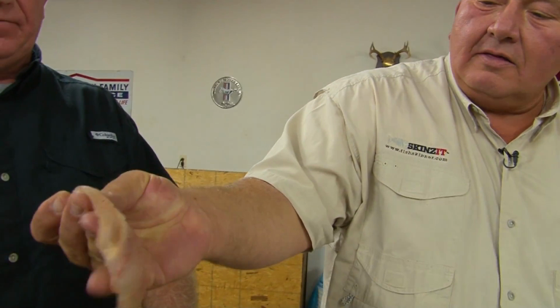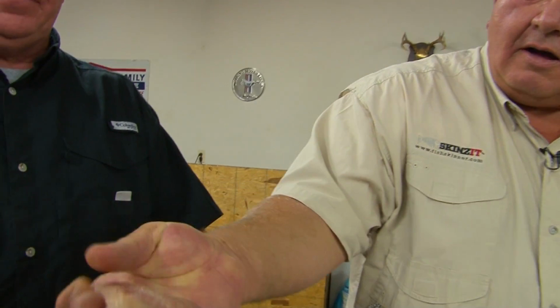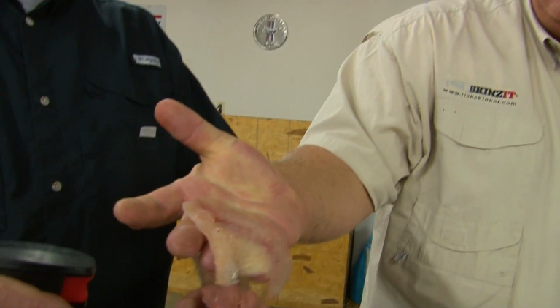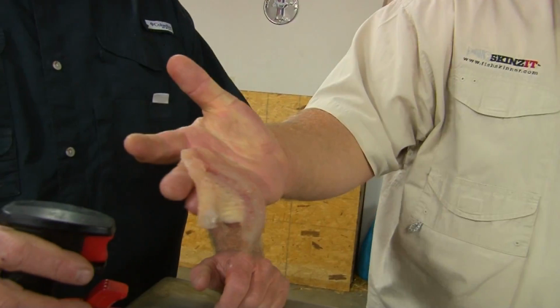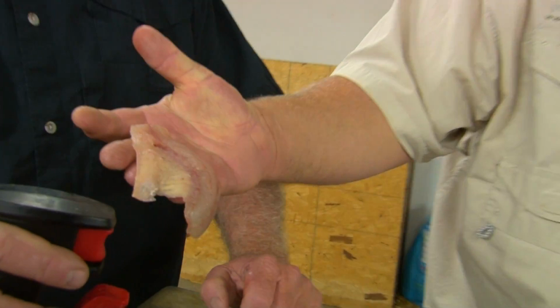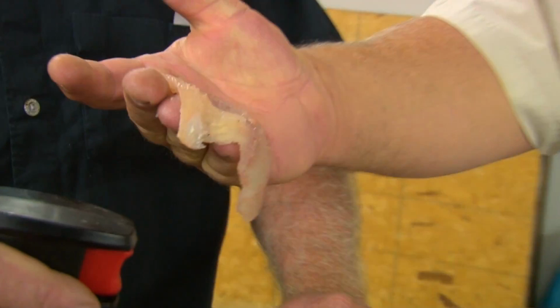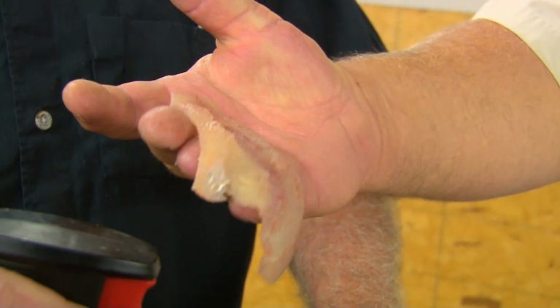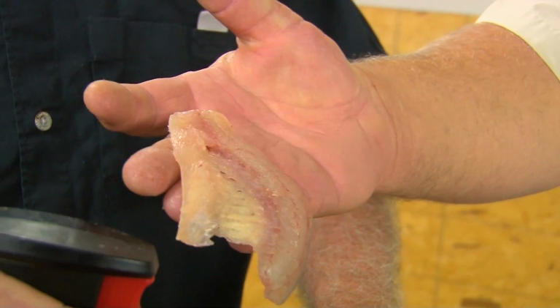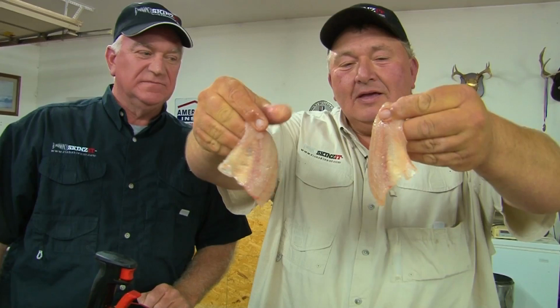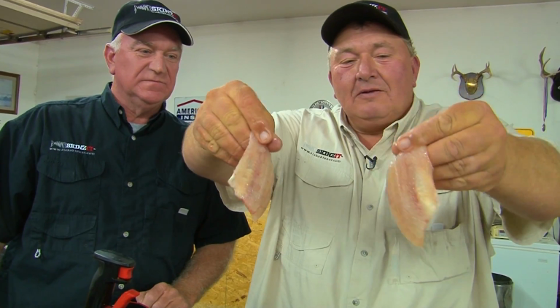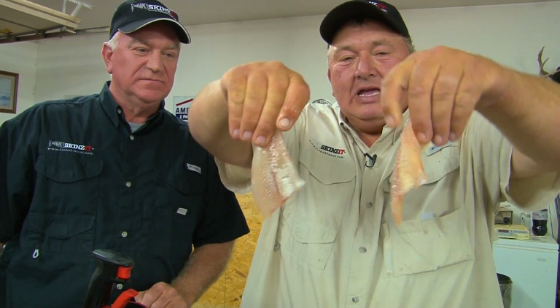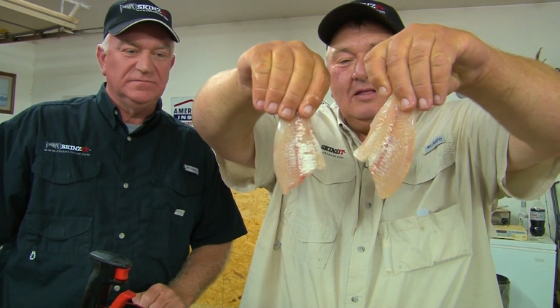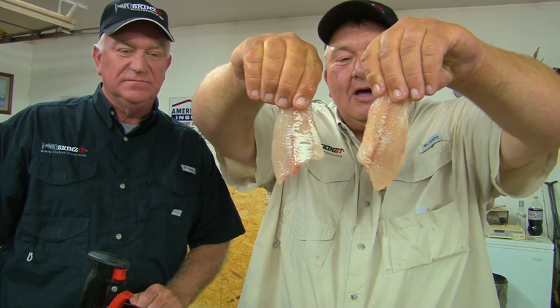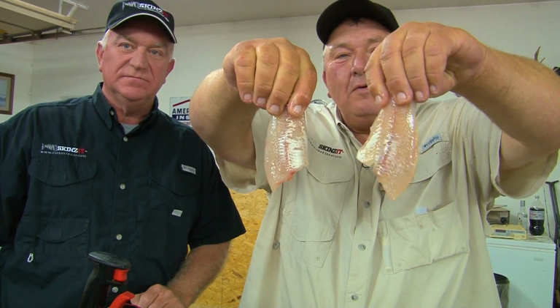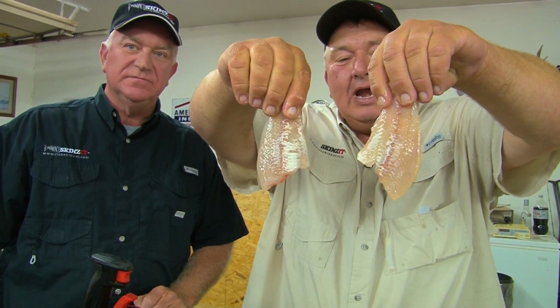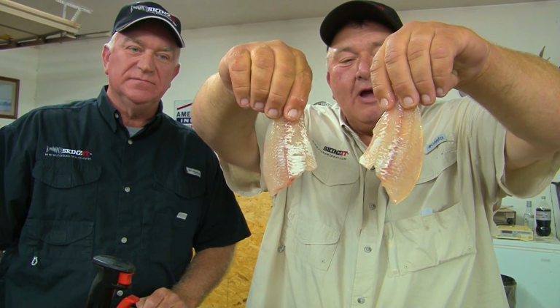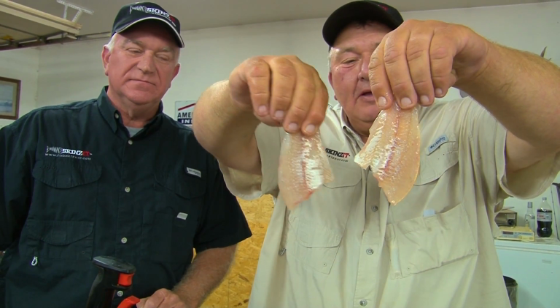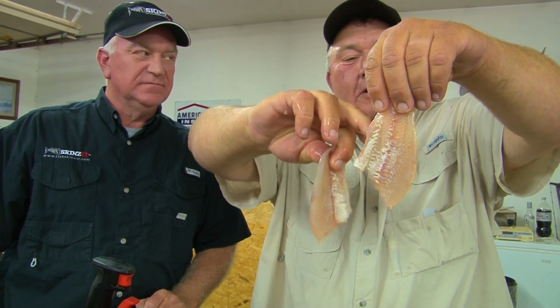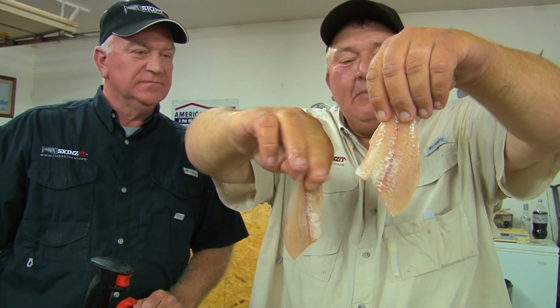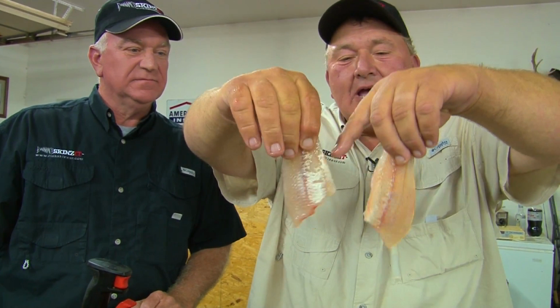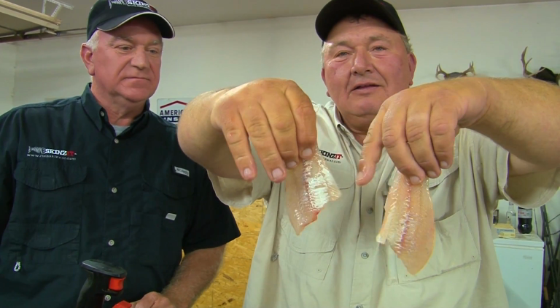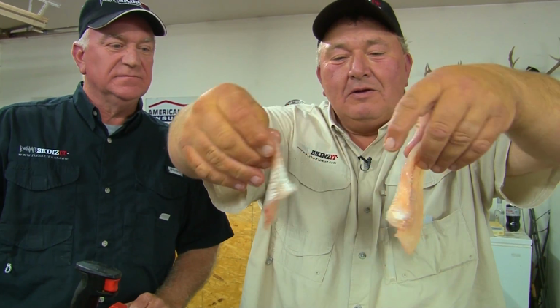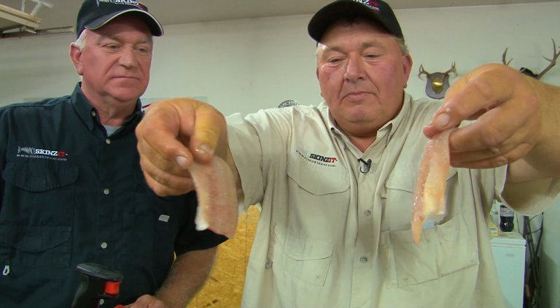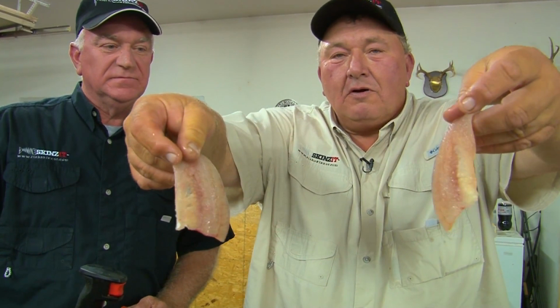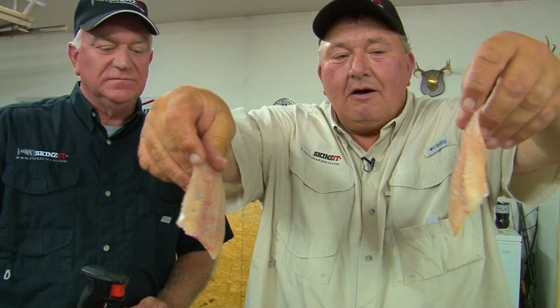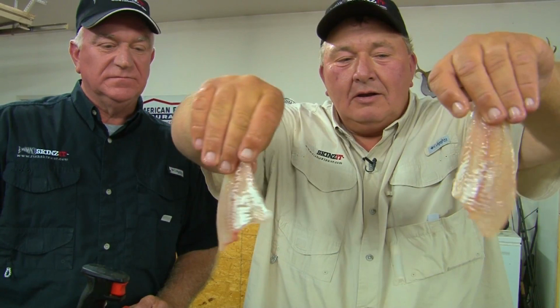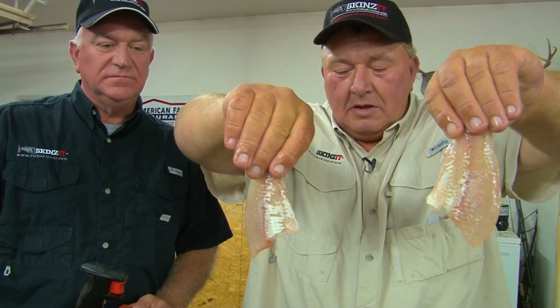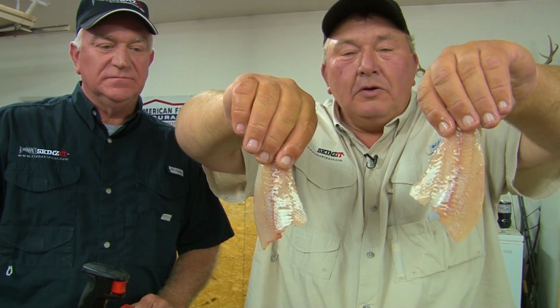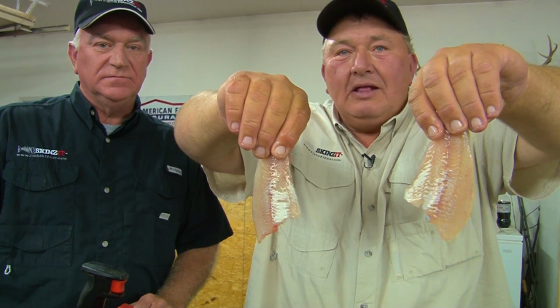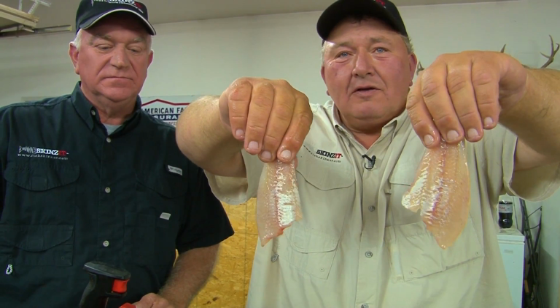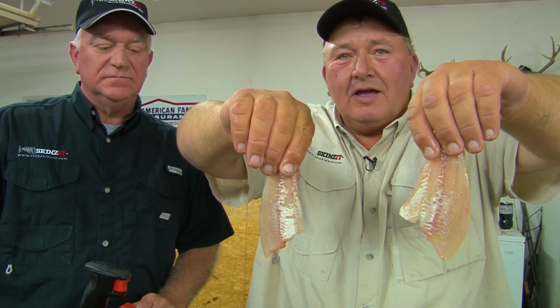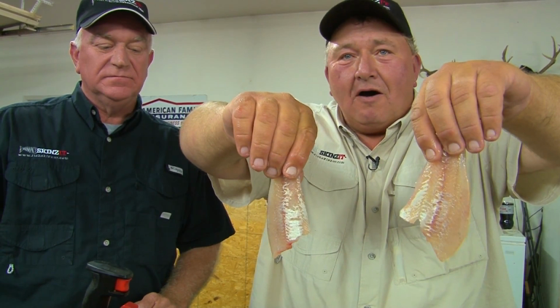This was at best a nine-inch crappie, and look at the meat that you got off of one nine-inch crappie. All your belly meat intact, rib bones totally gone, no meat loss on the skin at all.